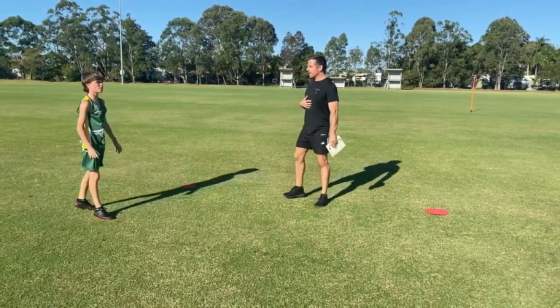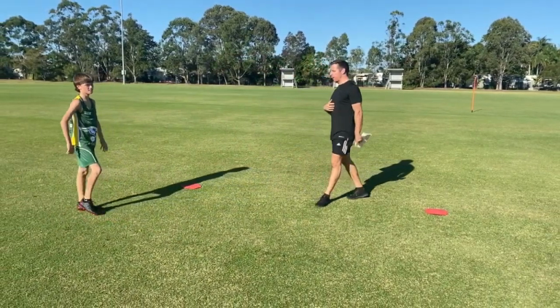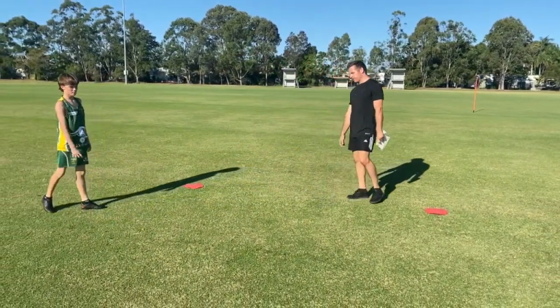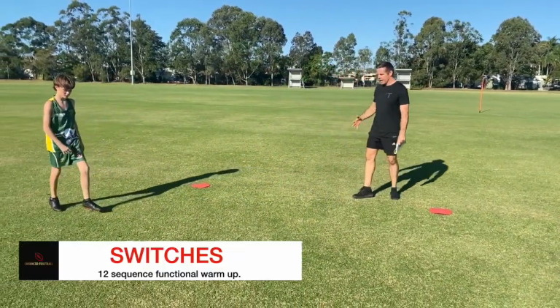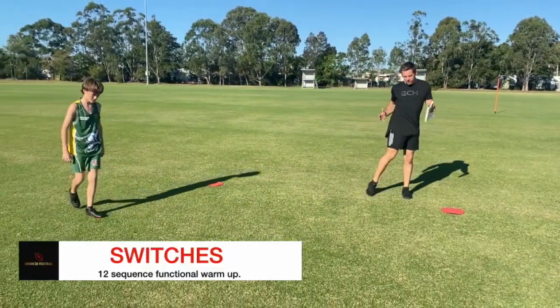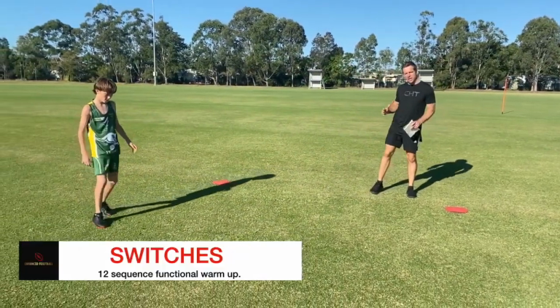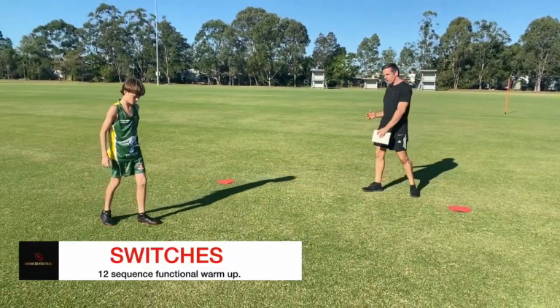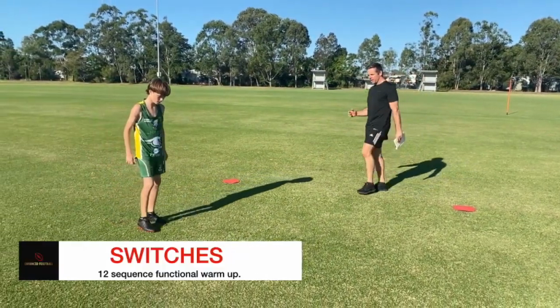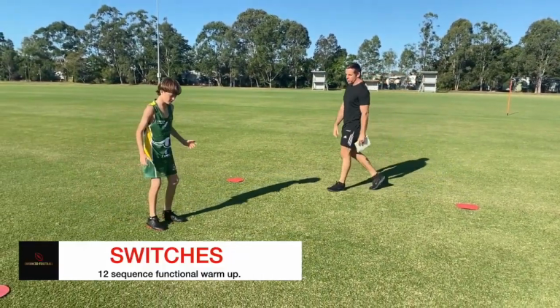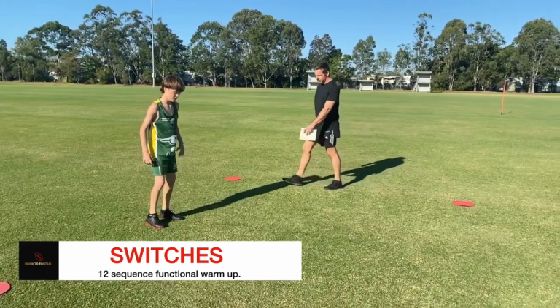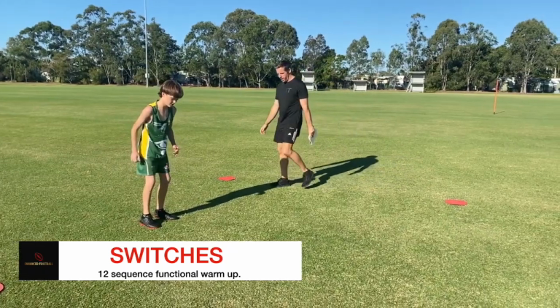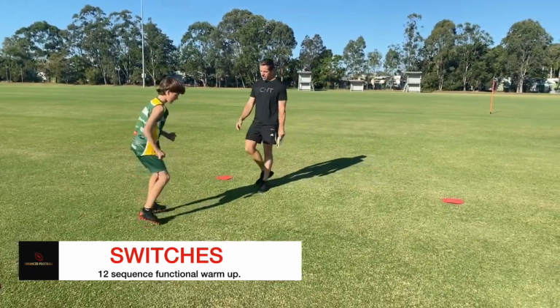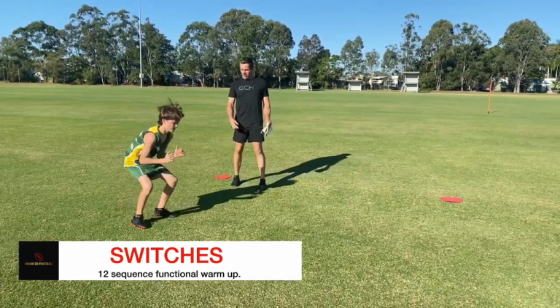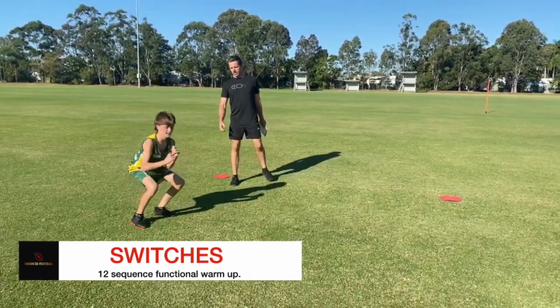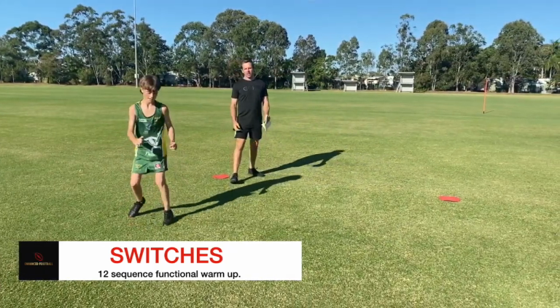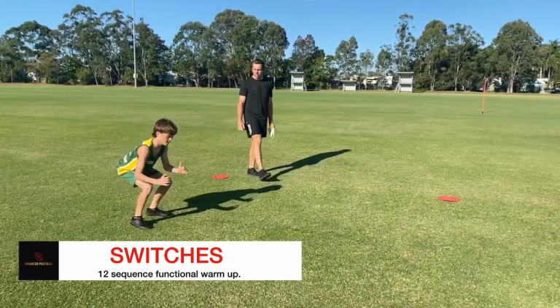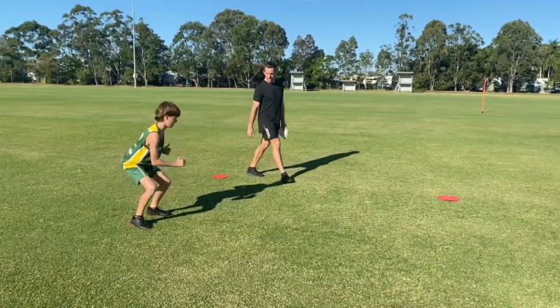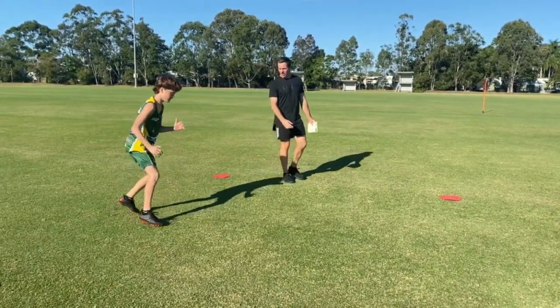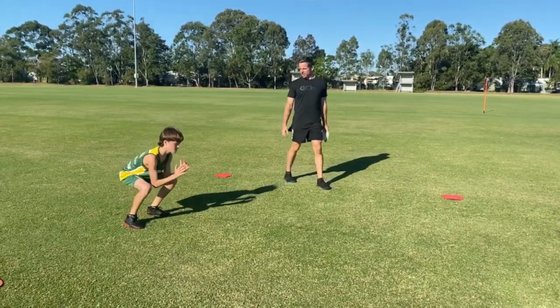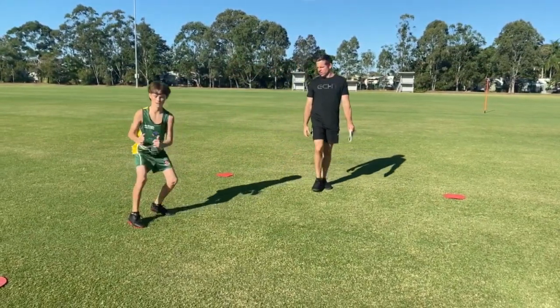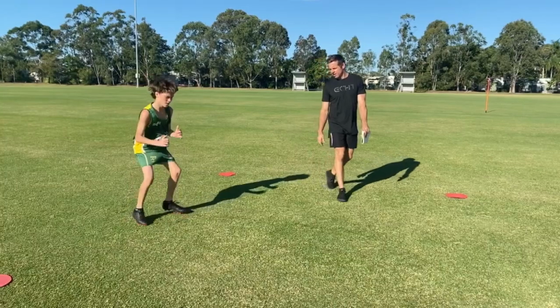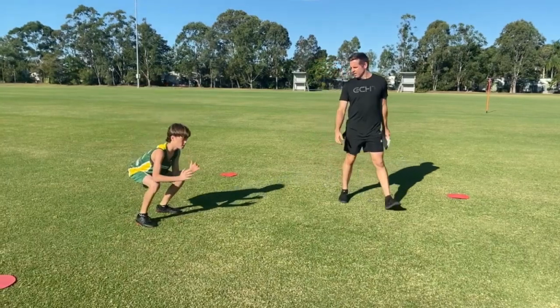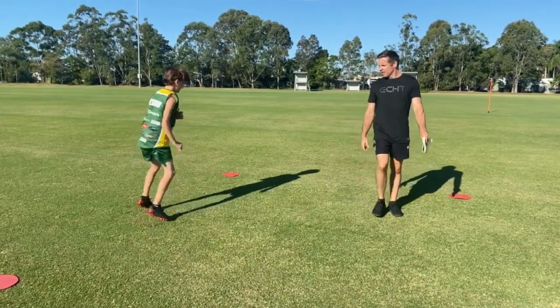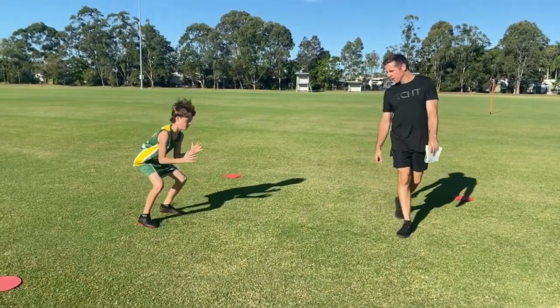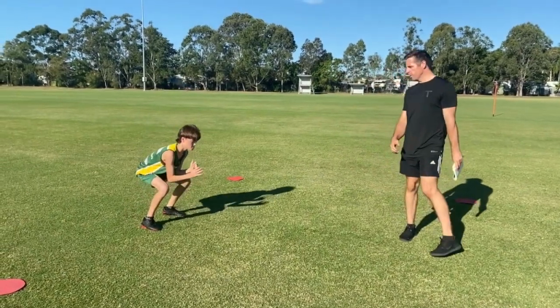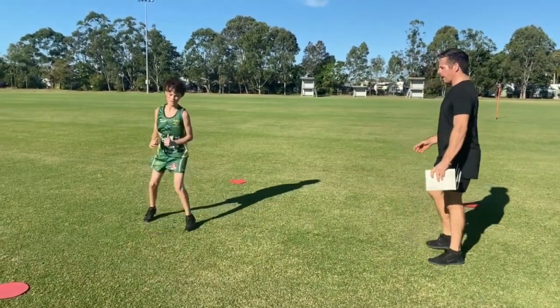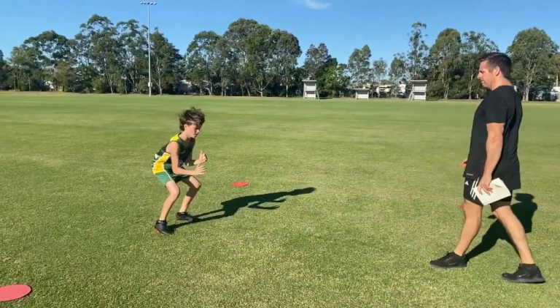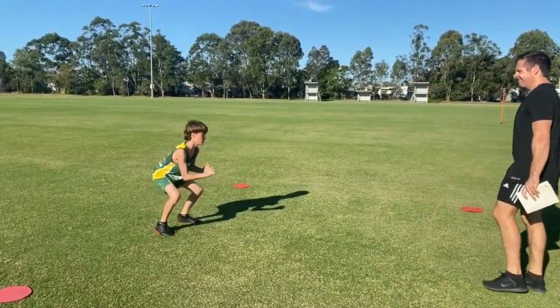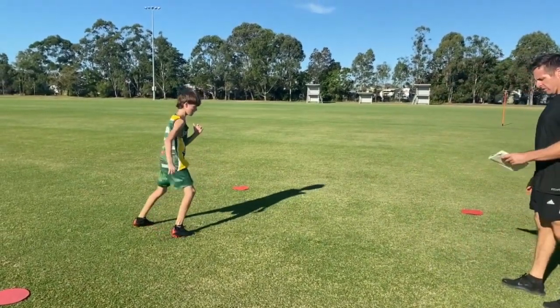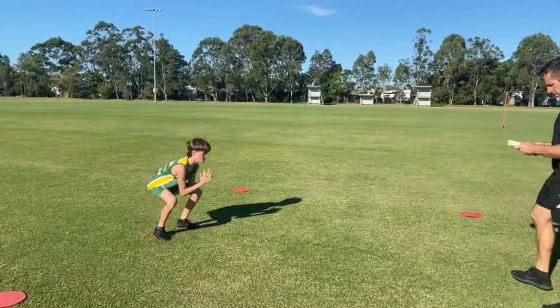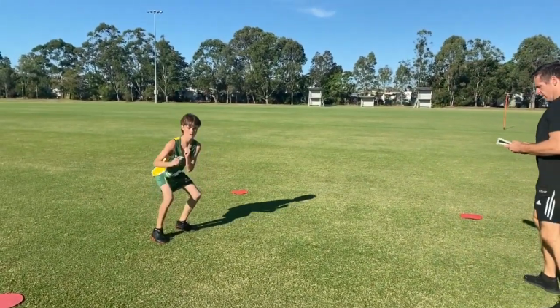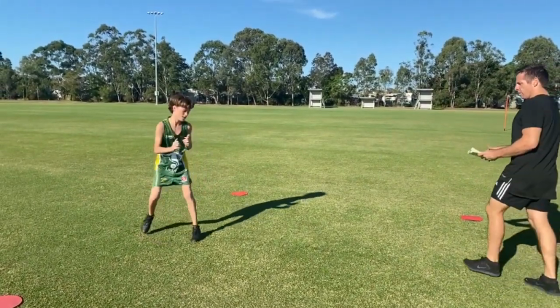Straight into switches. We're going to switch our hips around into a squat. Nice deep squat. Three more — one, two, three.